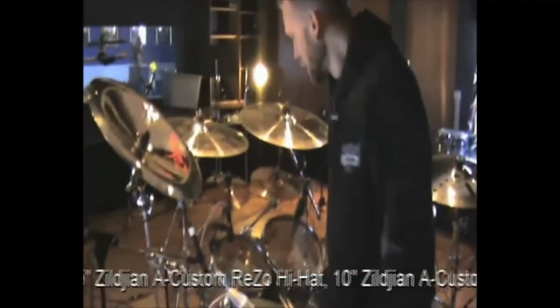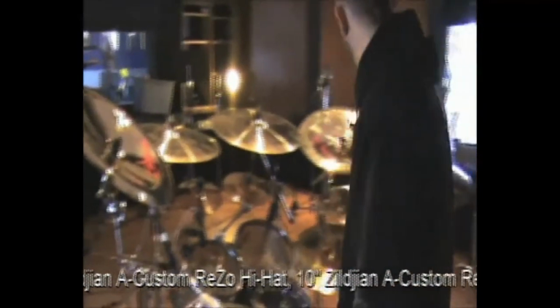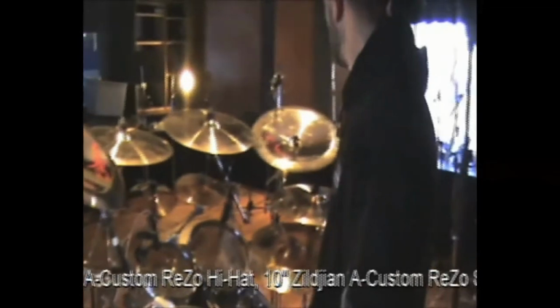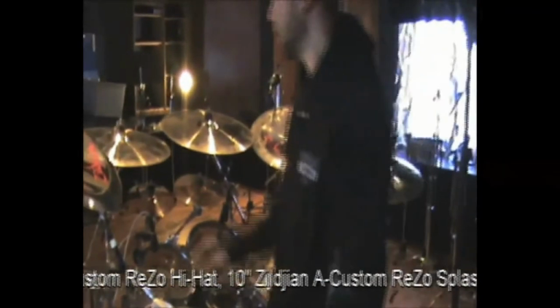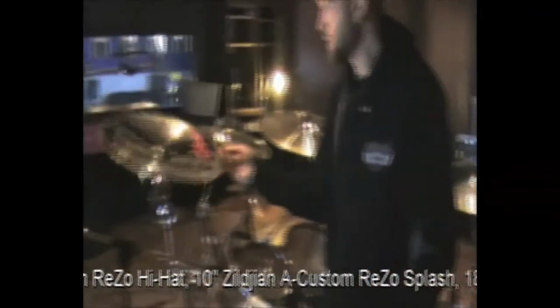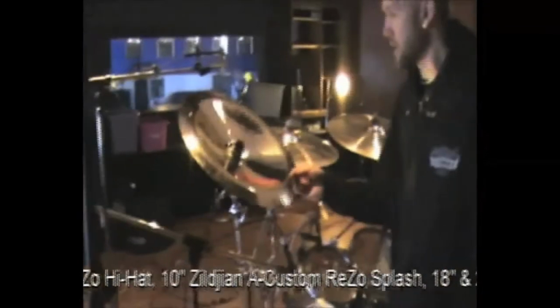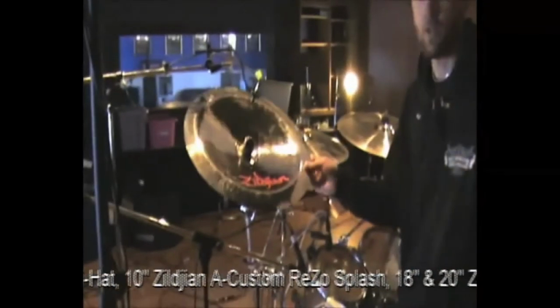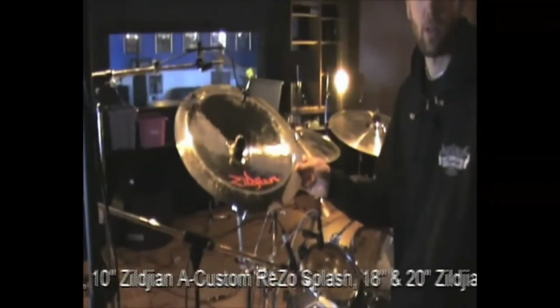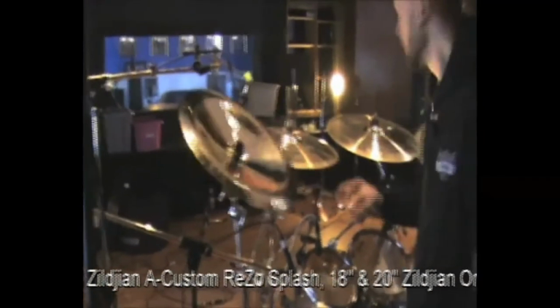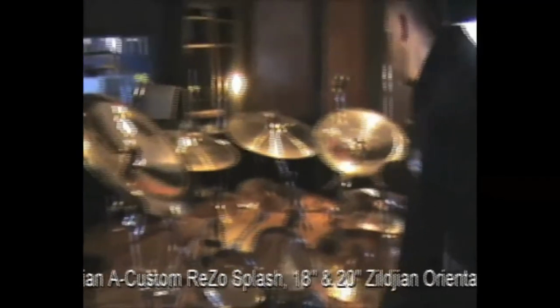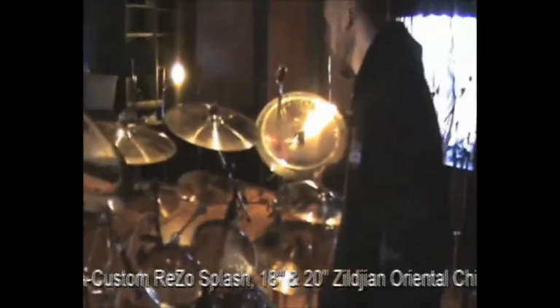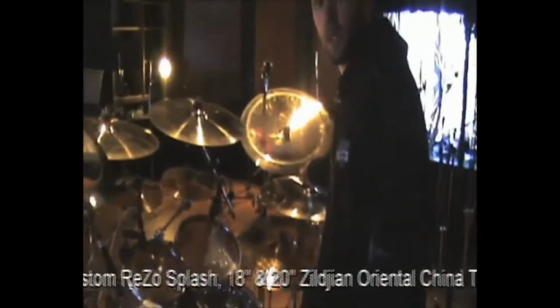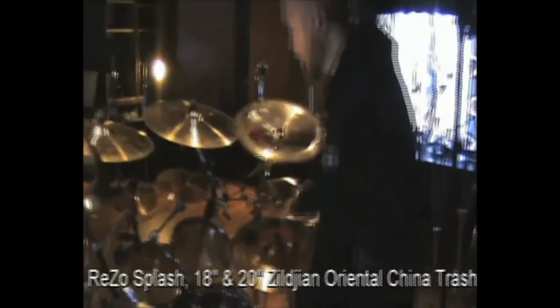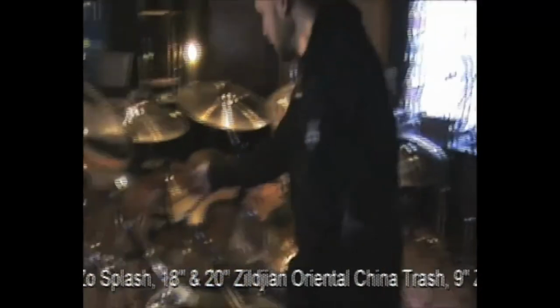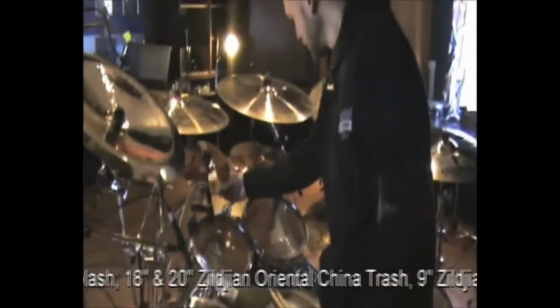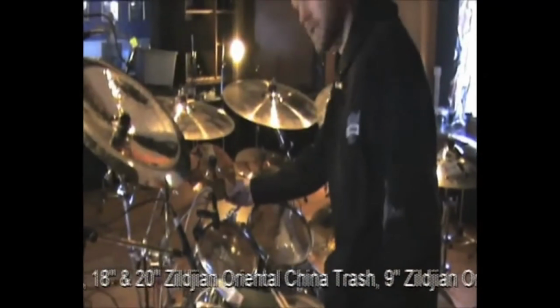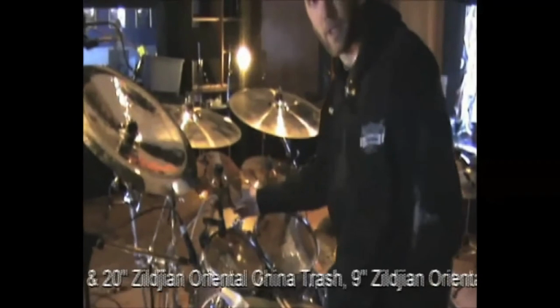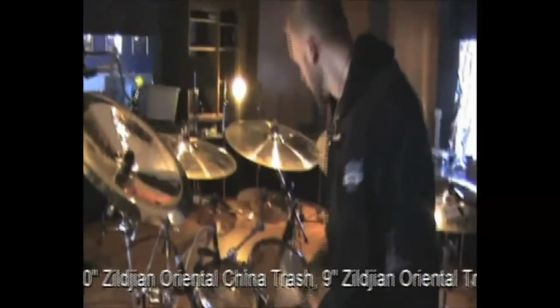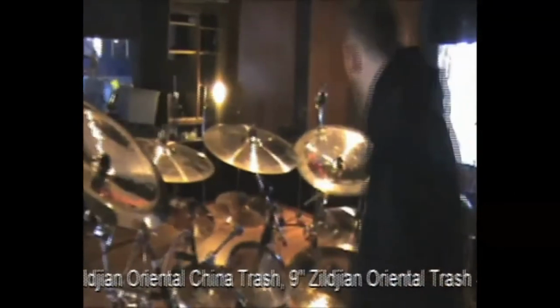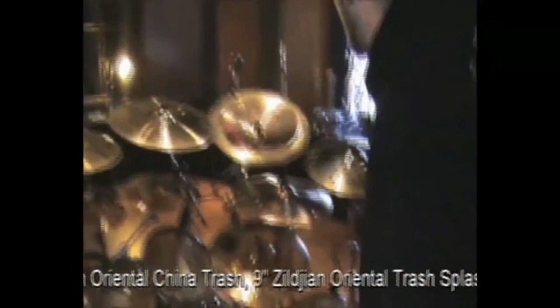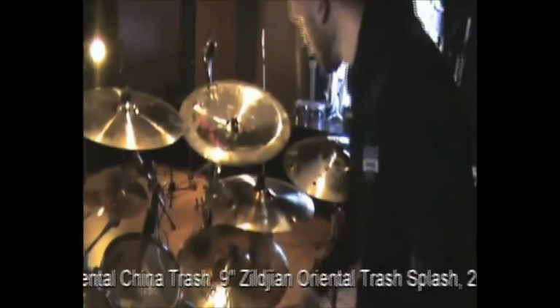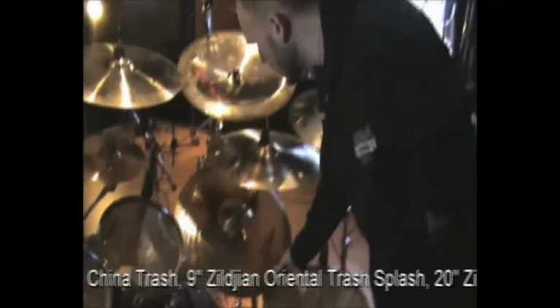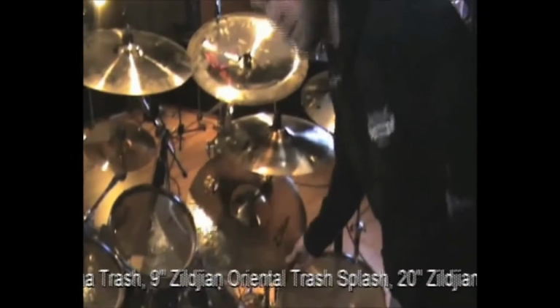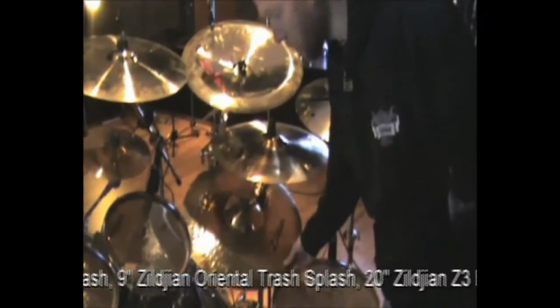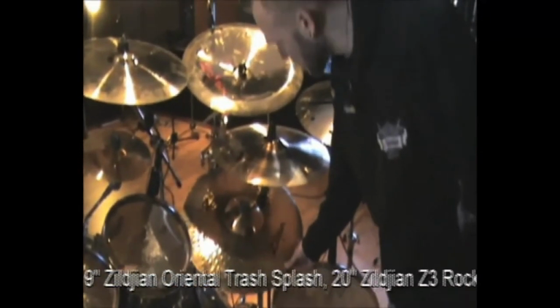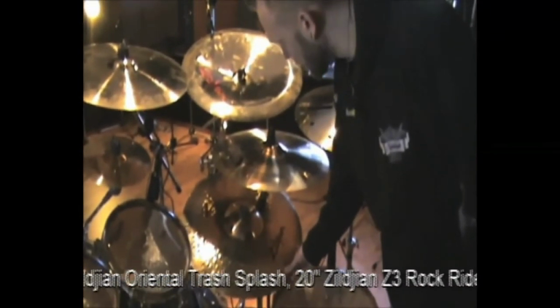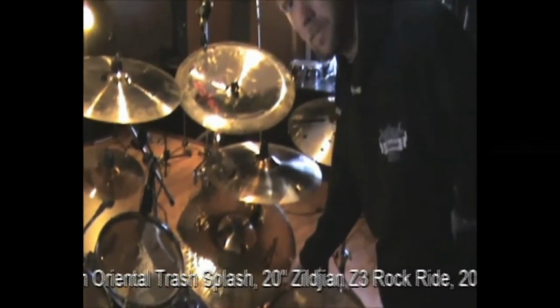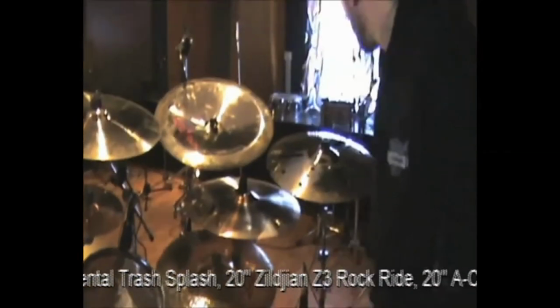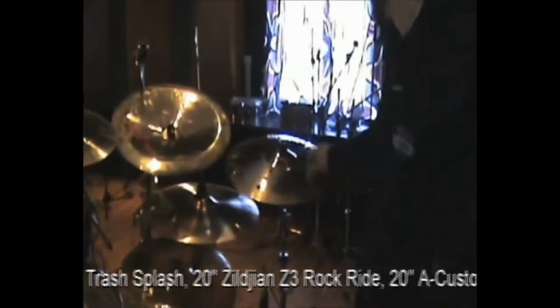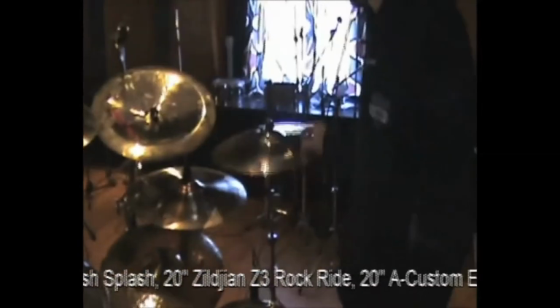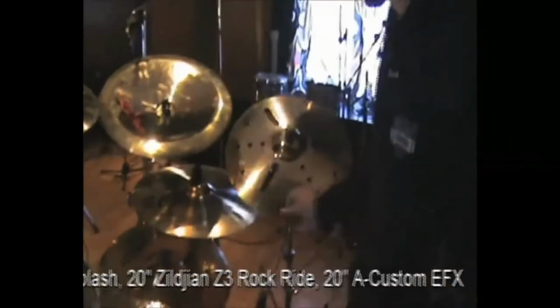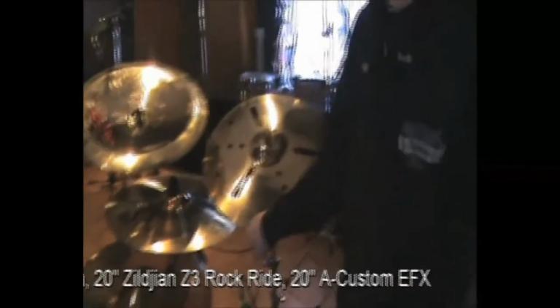Apart from that, I have an 18-inch China Trash Oriental, same one with 20-inch, and also Oriental Trash slash. I use a 20-inch Z3 rock light, and also a custom EFX symbol 20-inch.